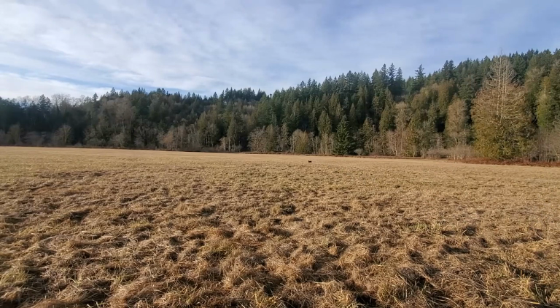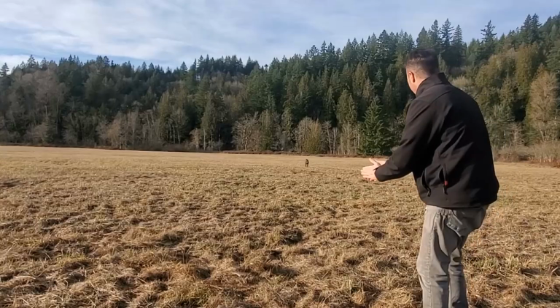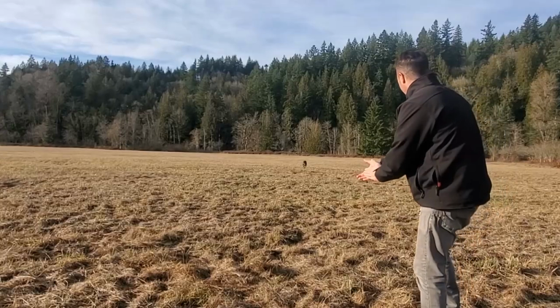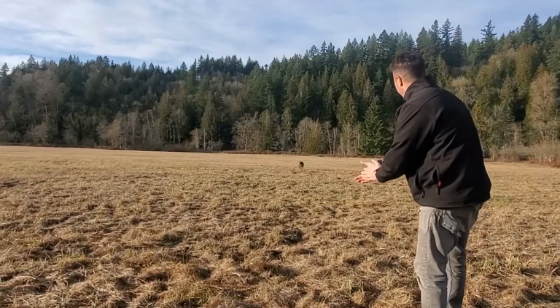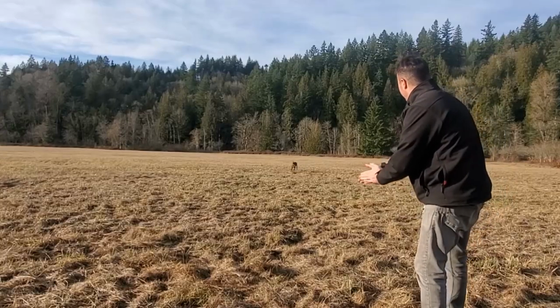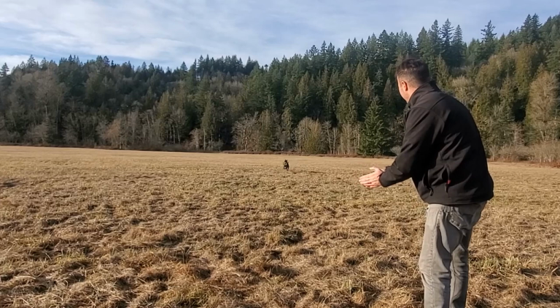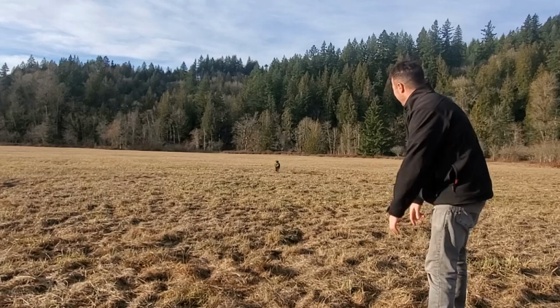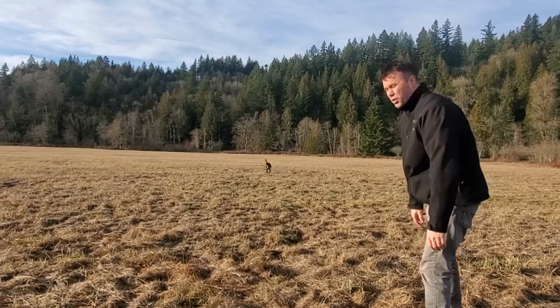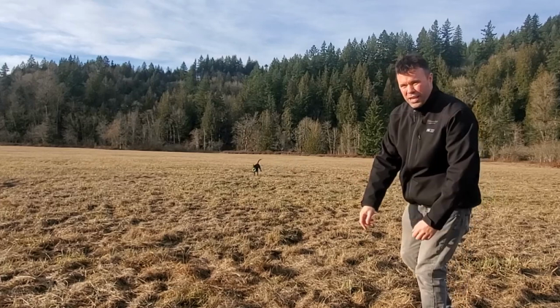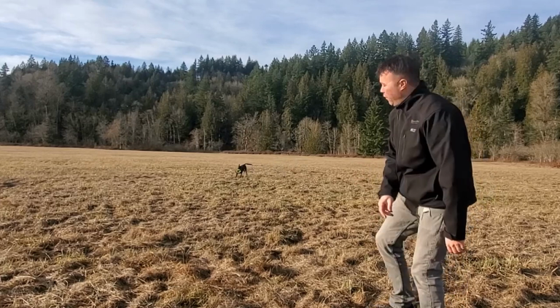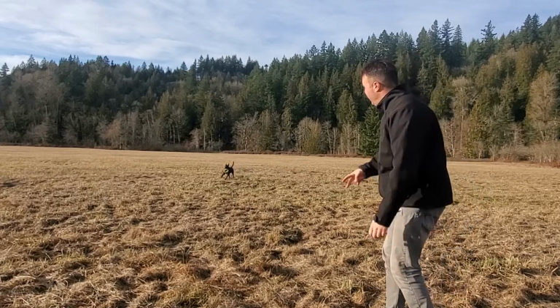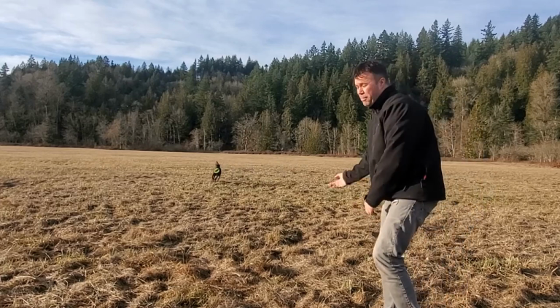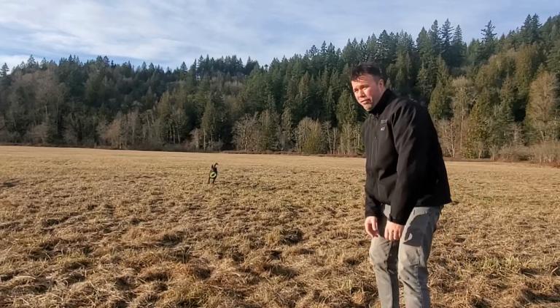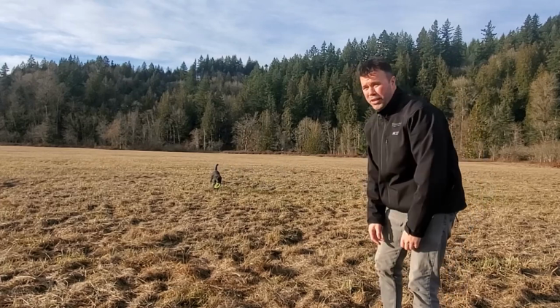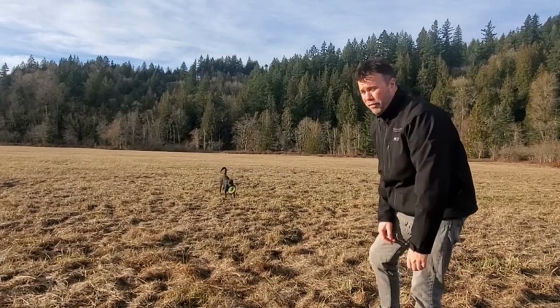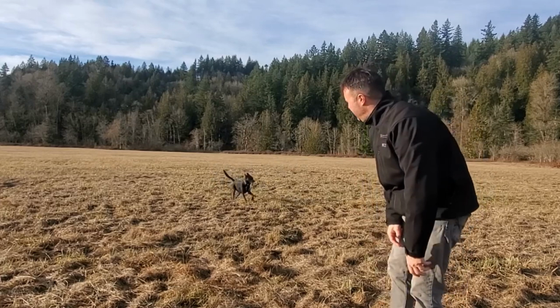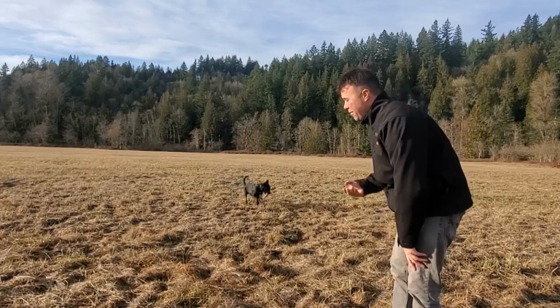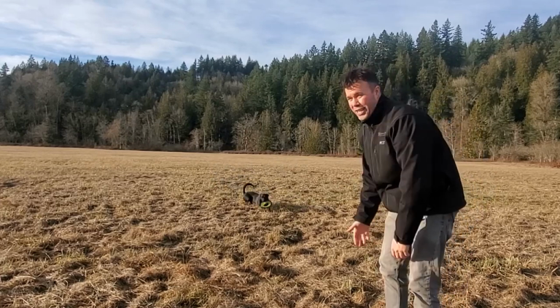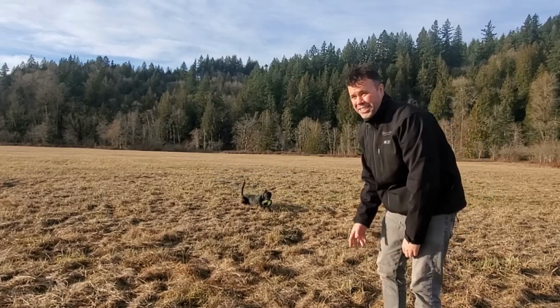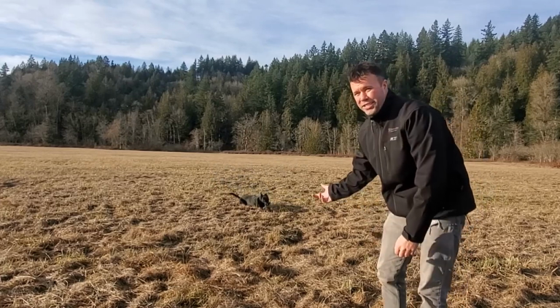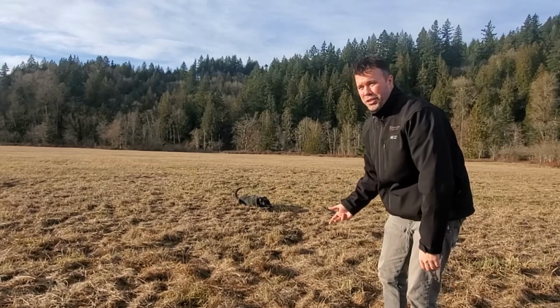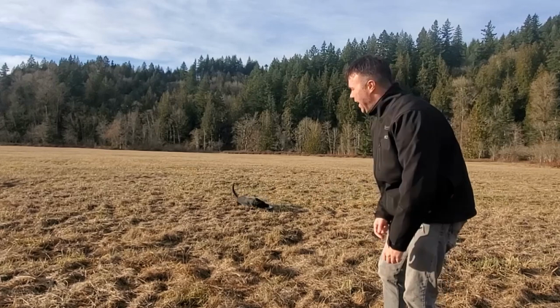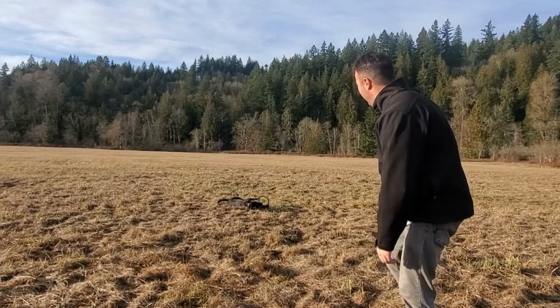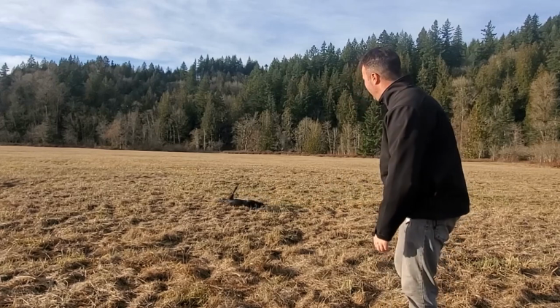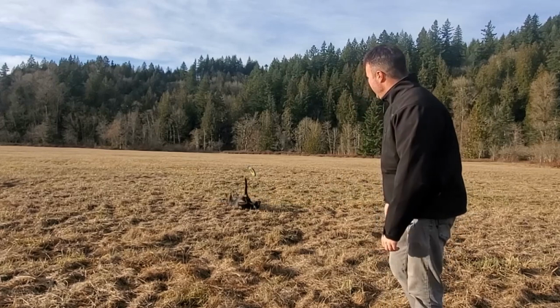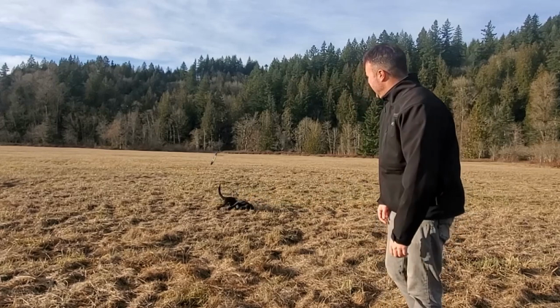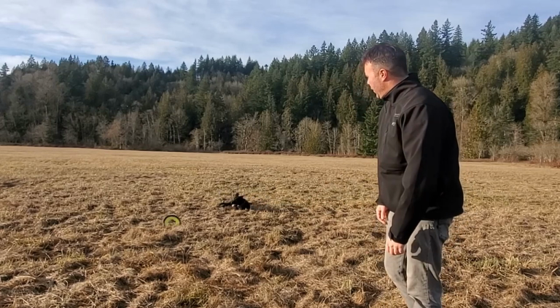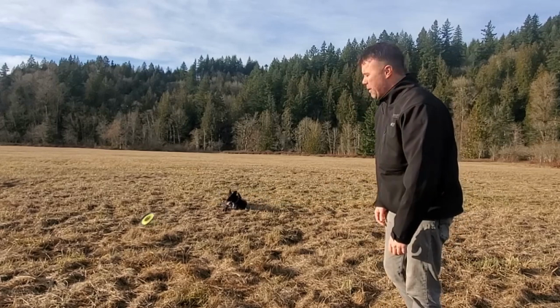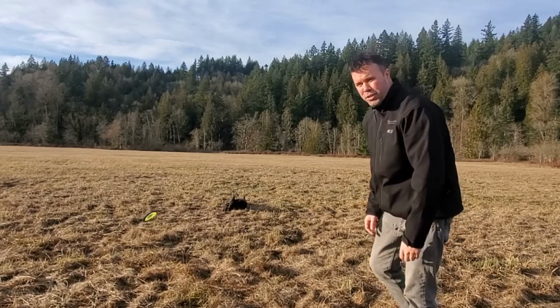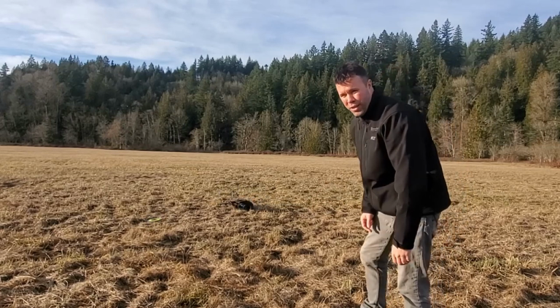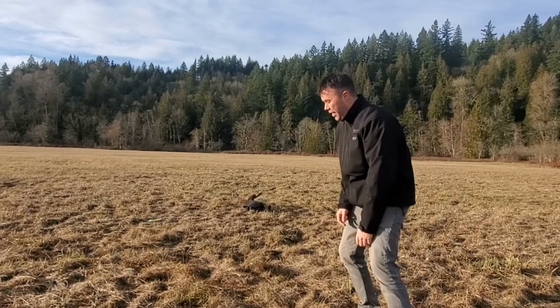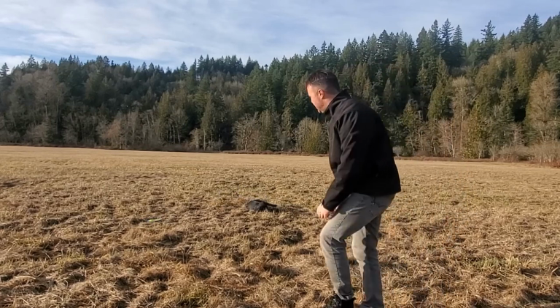Come on Nerfie! He absolutely loves fetch. But if you're in the market for a good Frisbee that'll last, these are like $13.99. I'll put a link of where you can purchase one on Amazon.